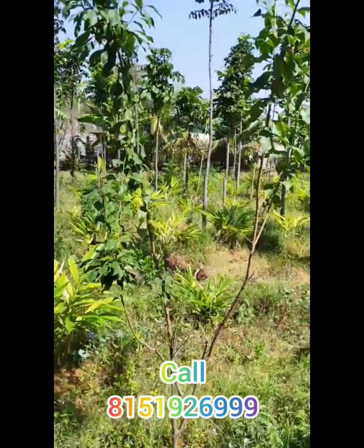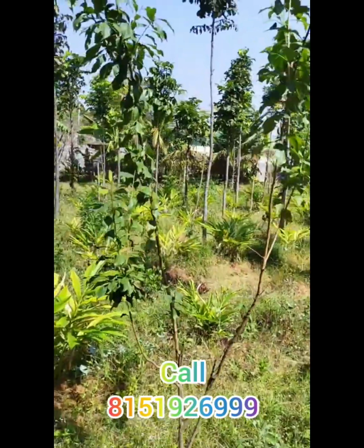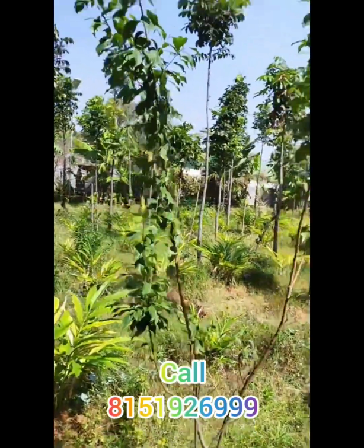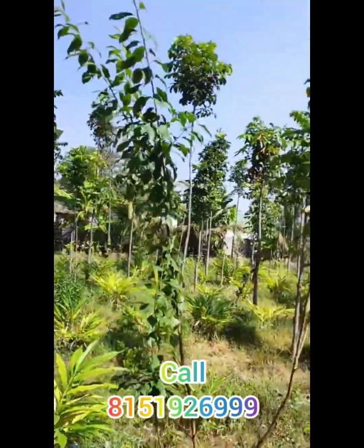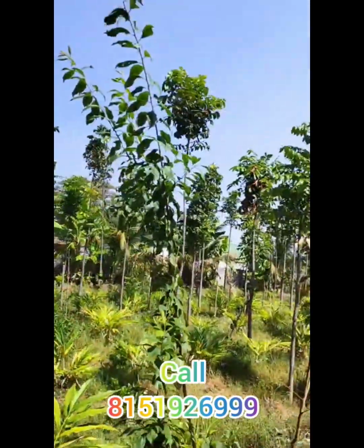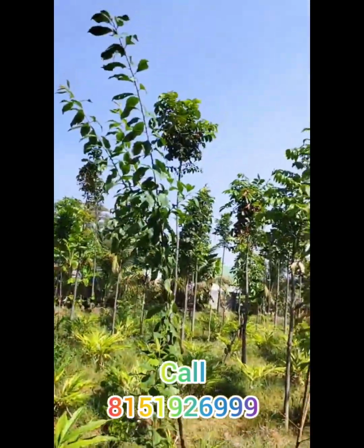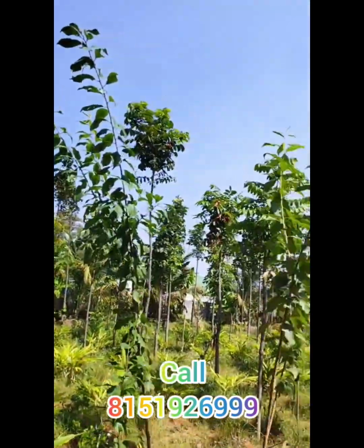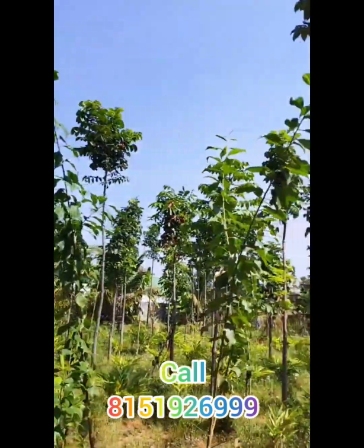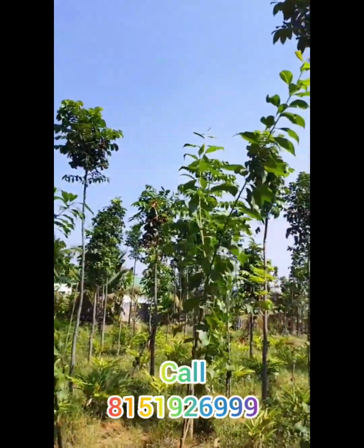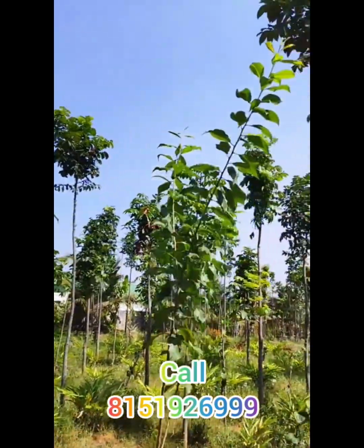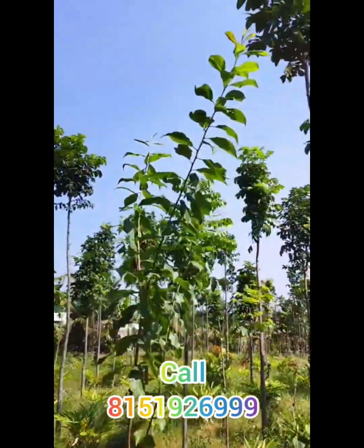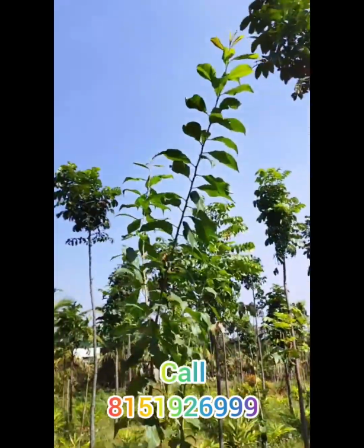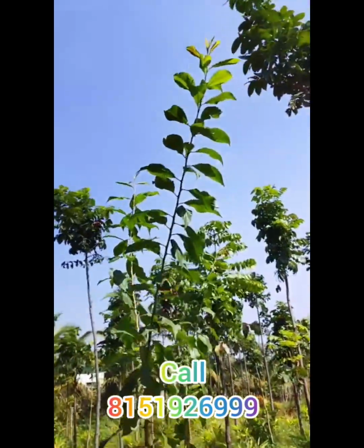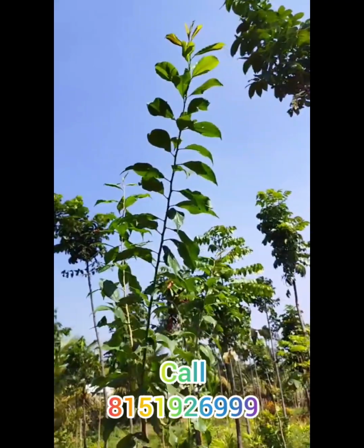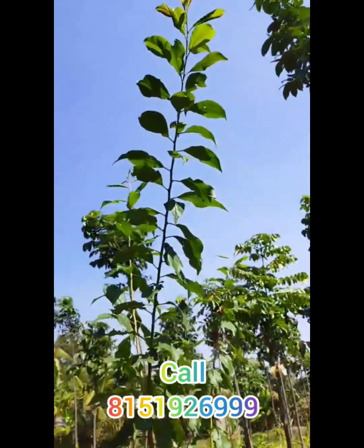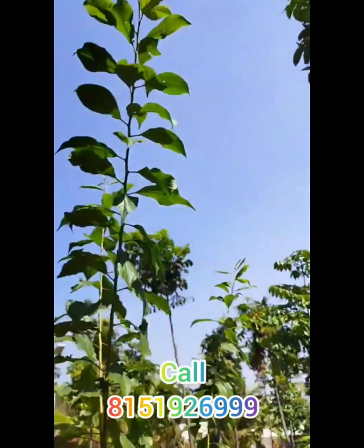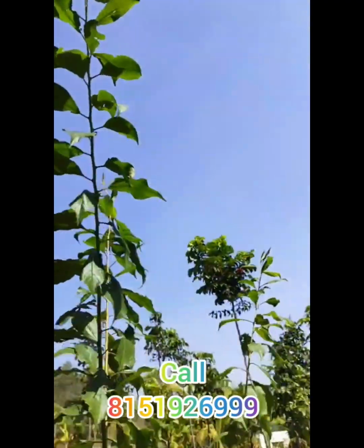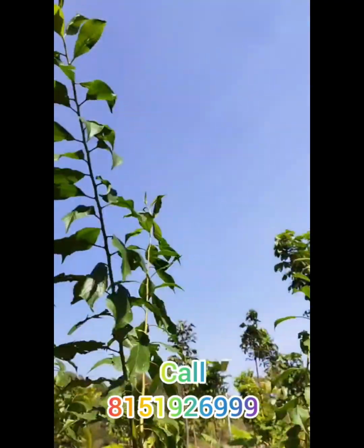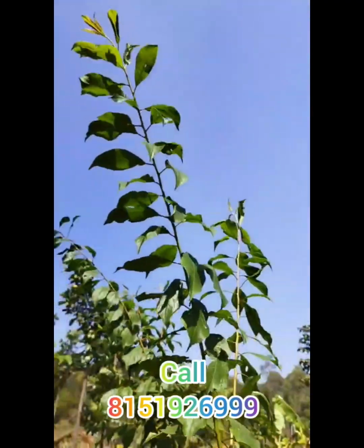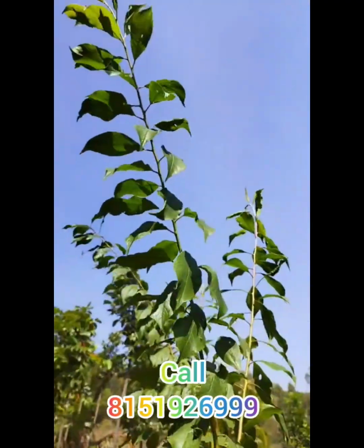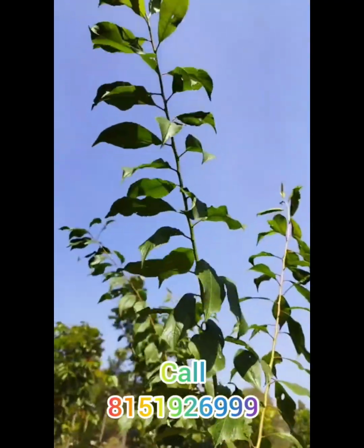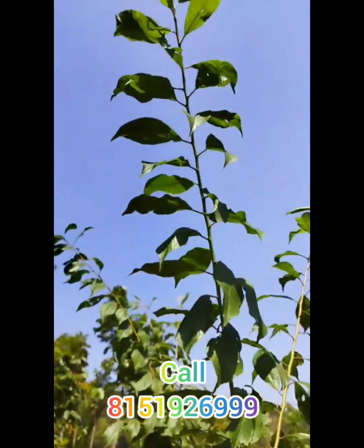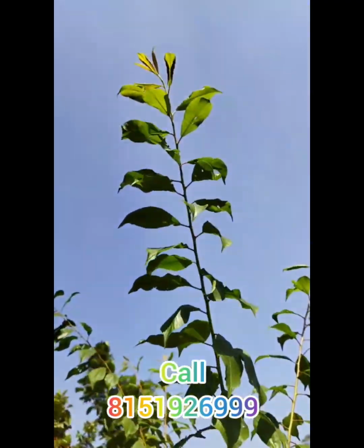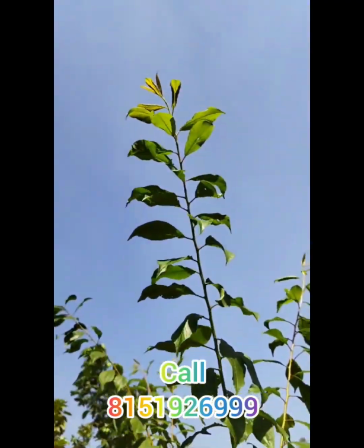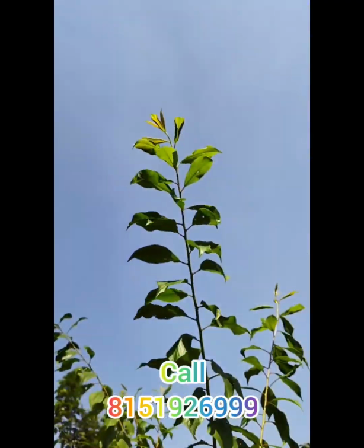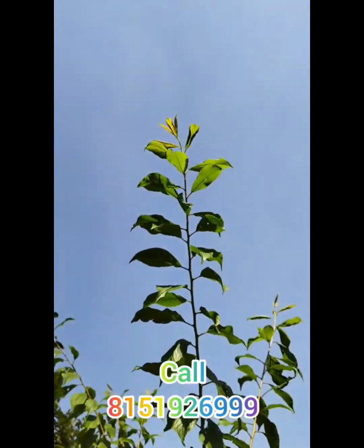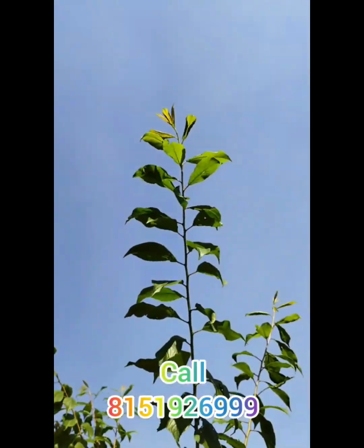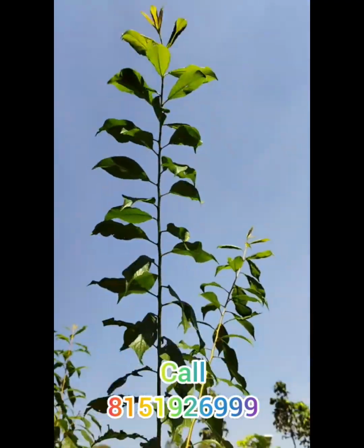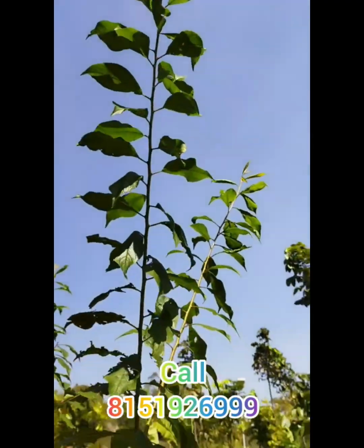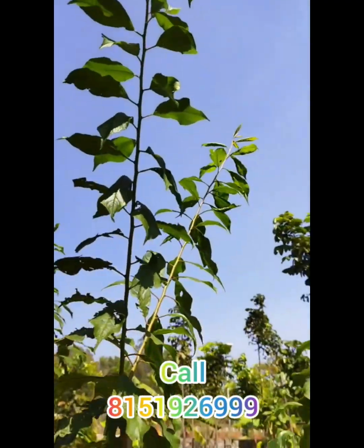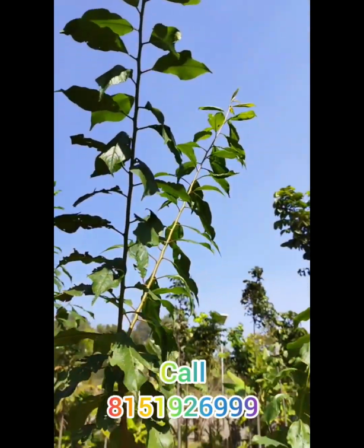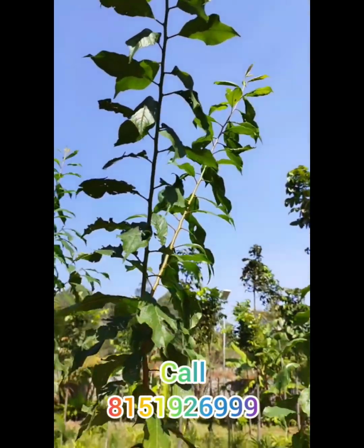This is an apple geta. It is a small apple geta.